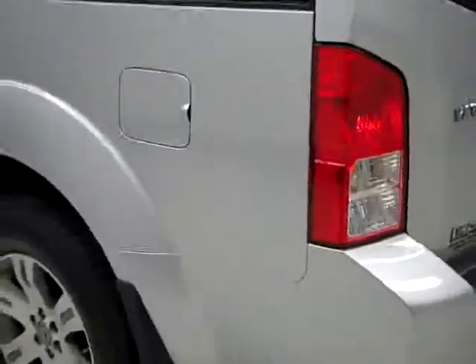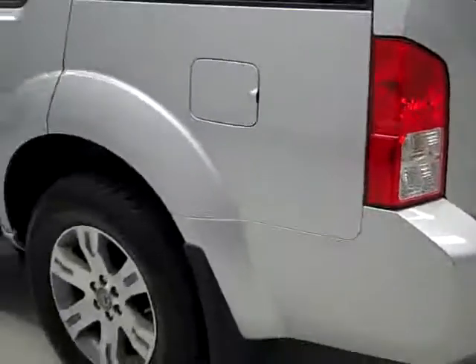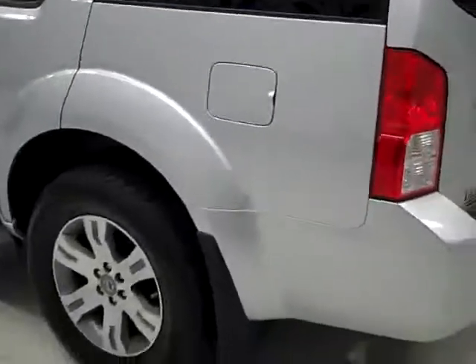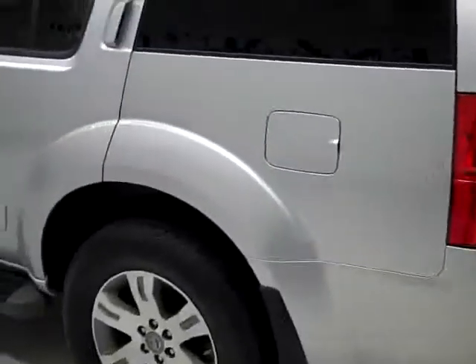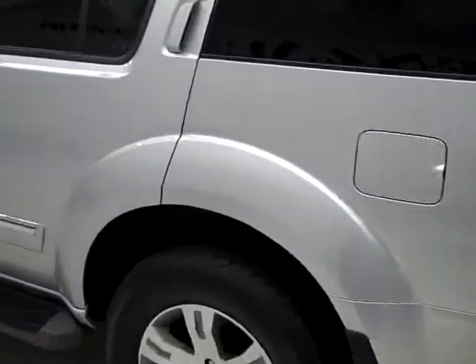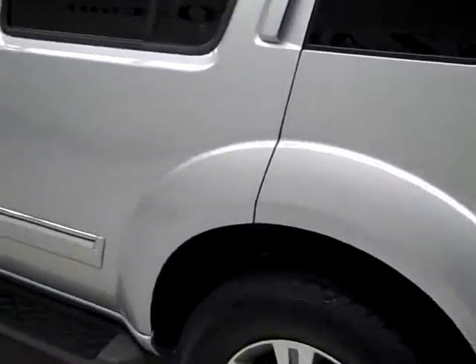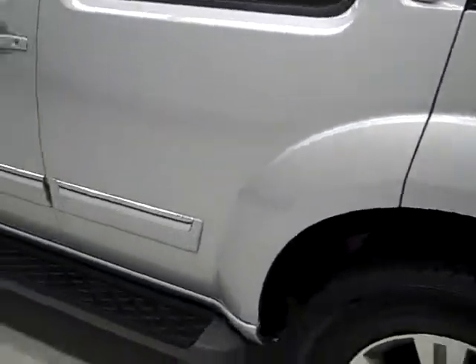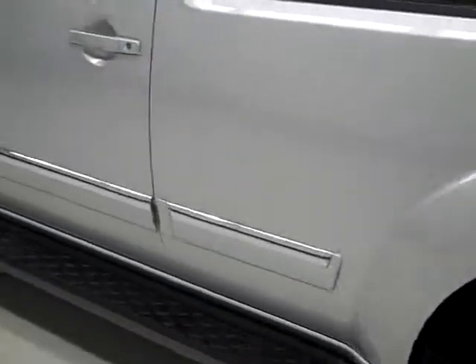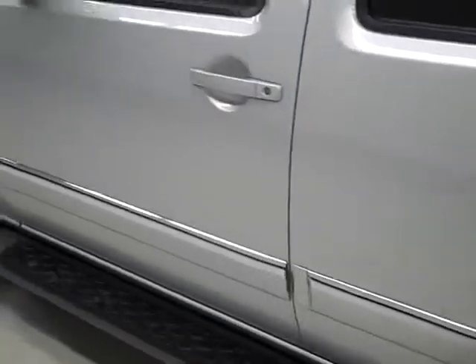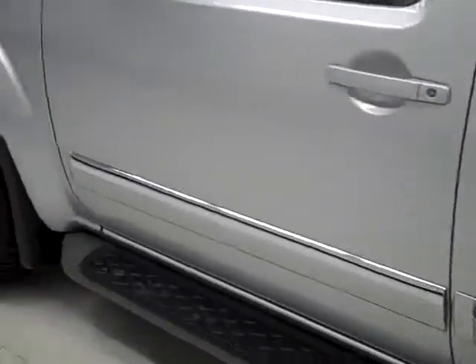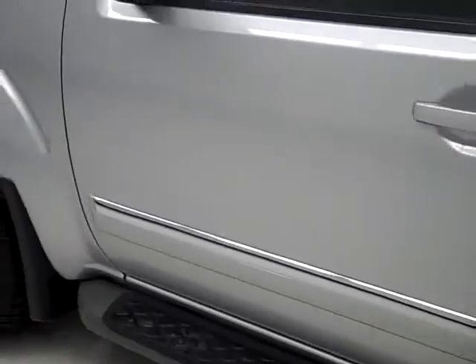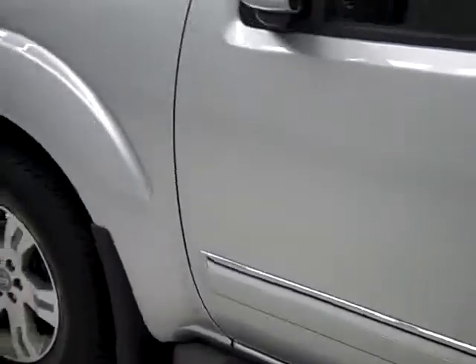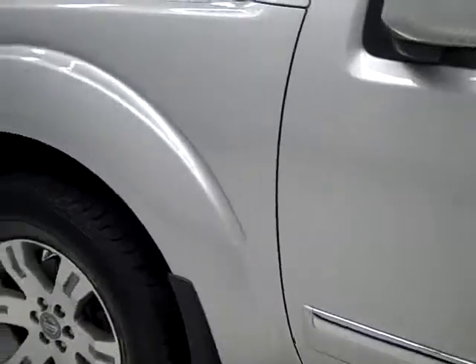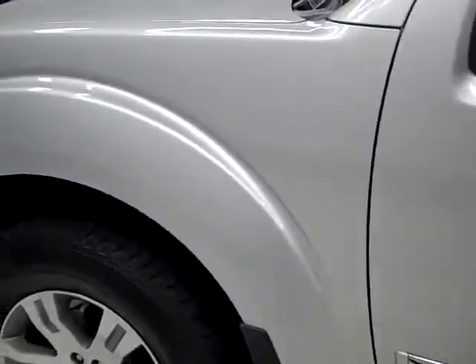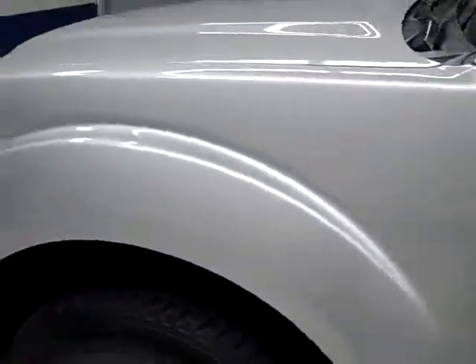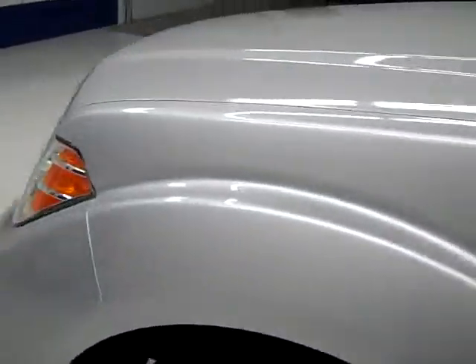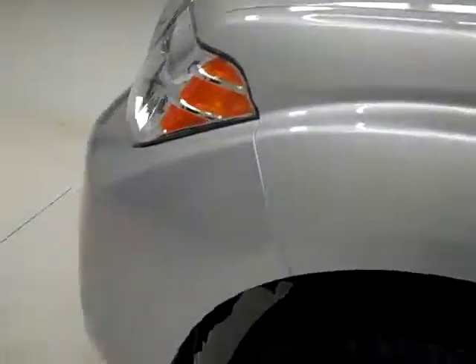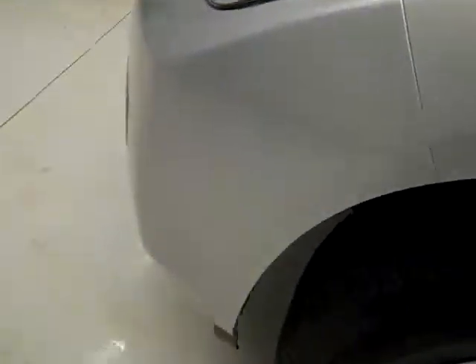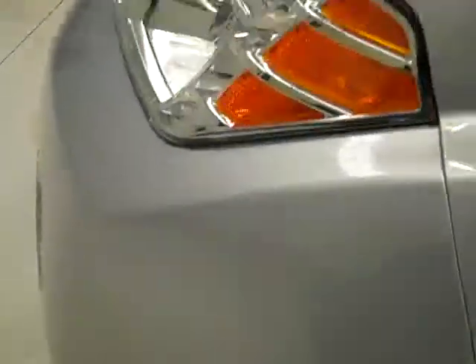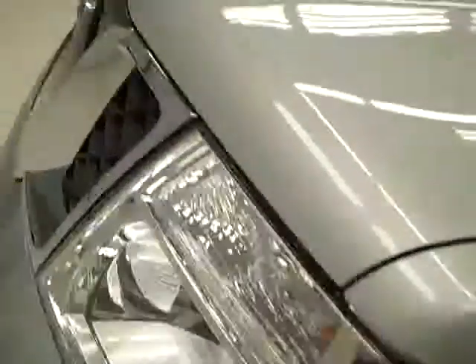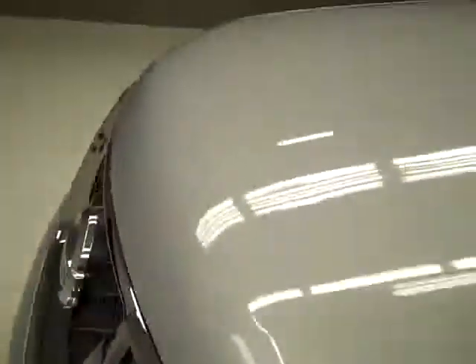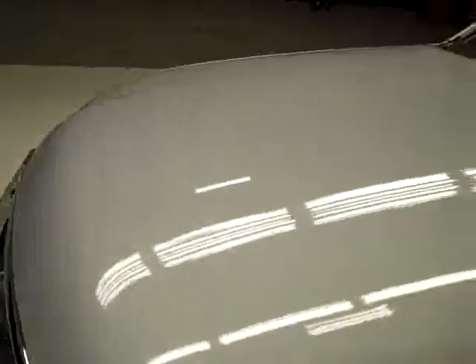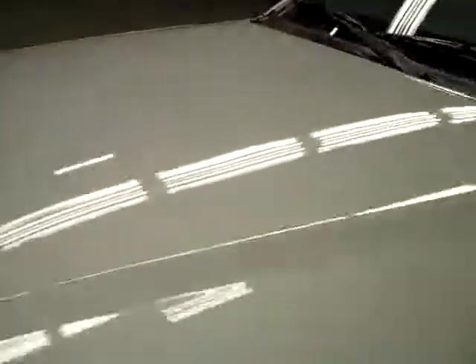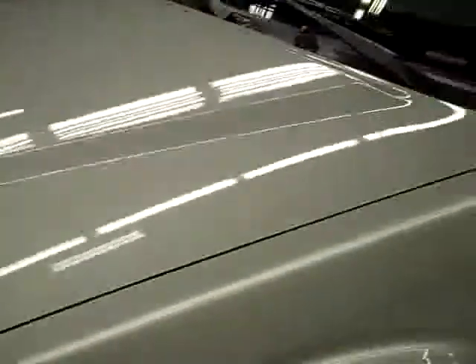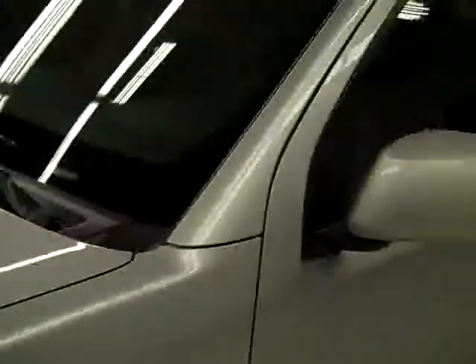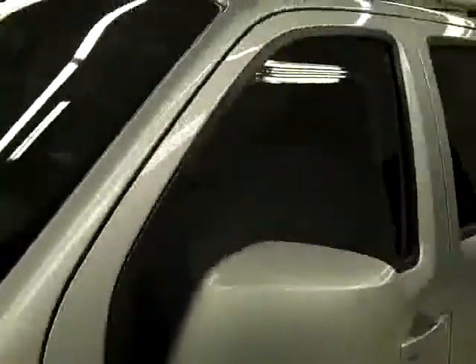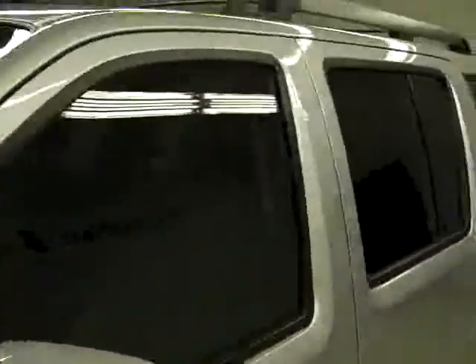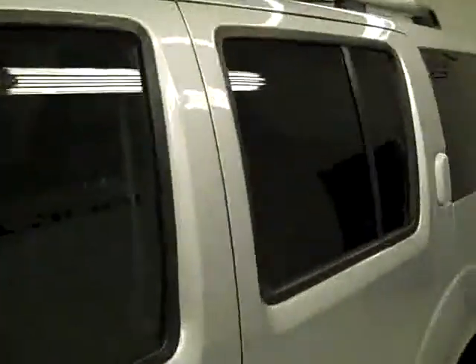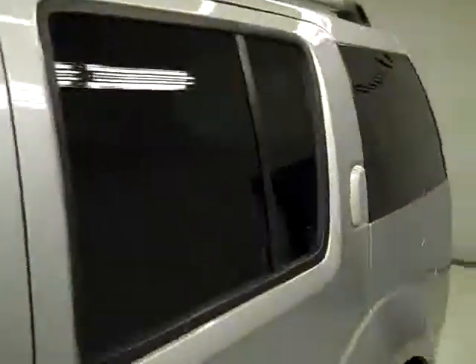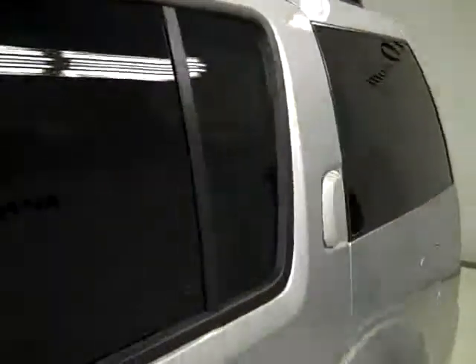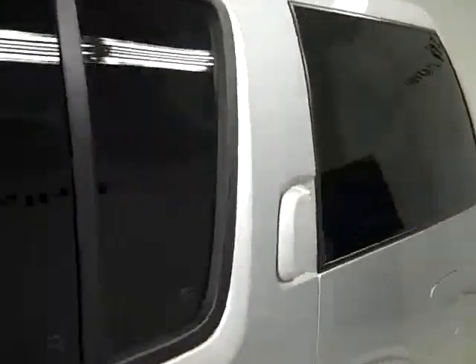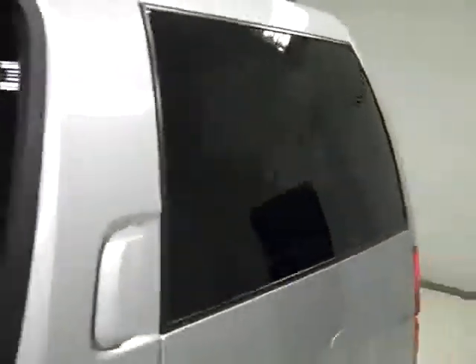Down this side, again very clean, shiny paint. No dents or scratches here either. Hood's nice and clean too. Body of this vehicle looks good. Let's take a look inside.